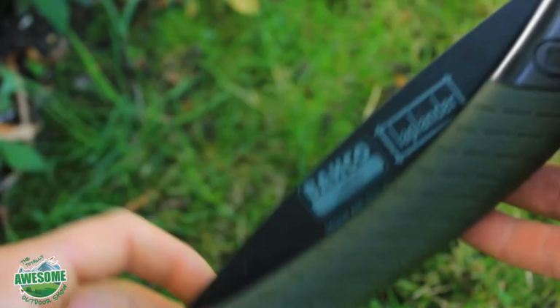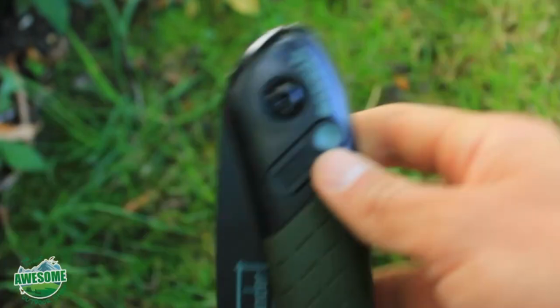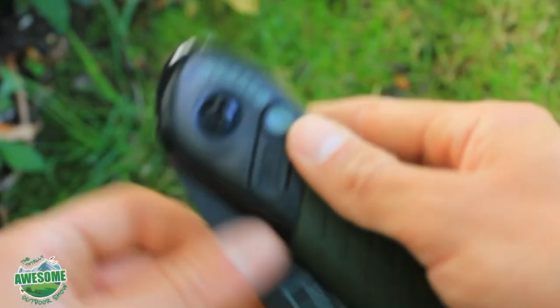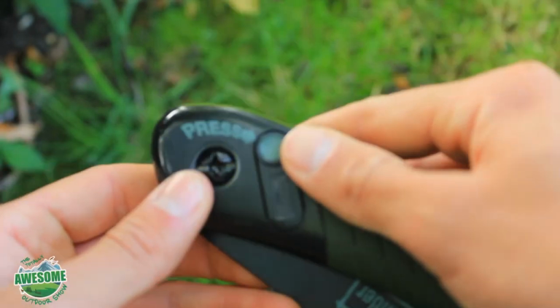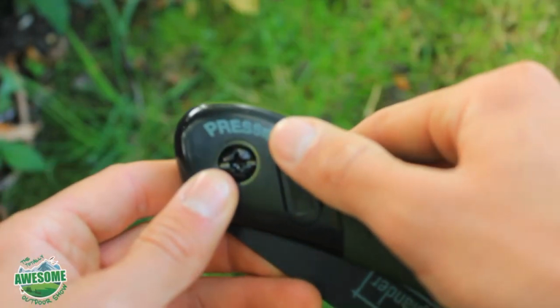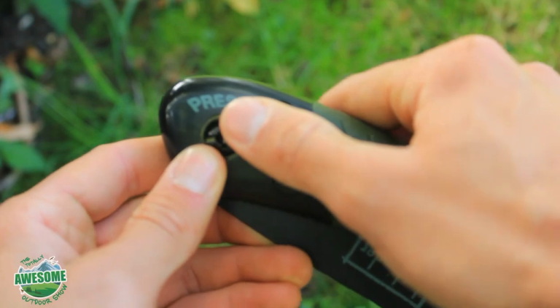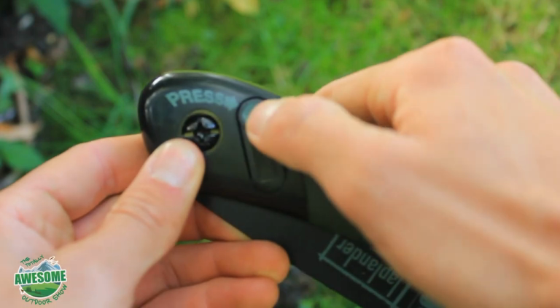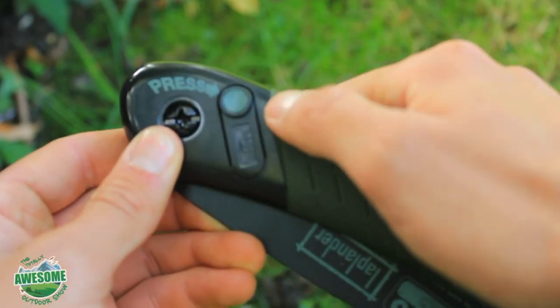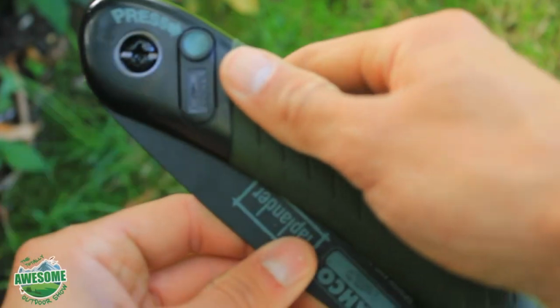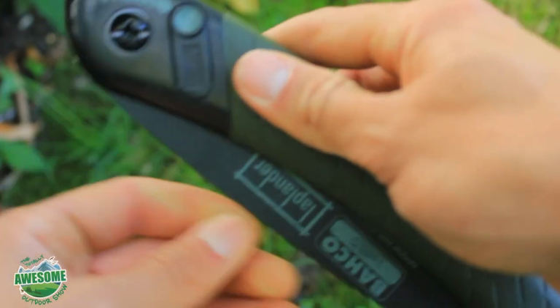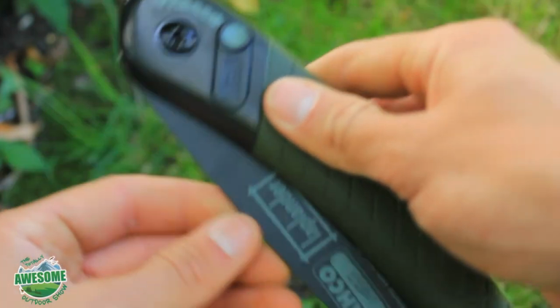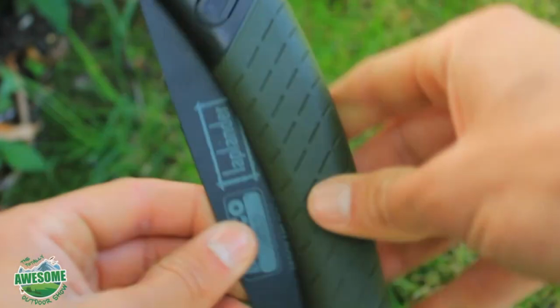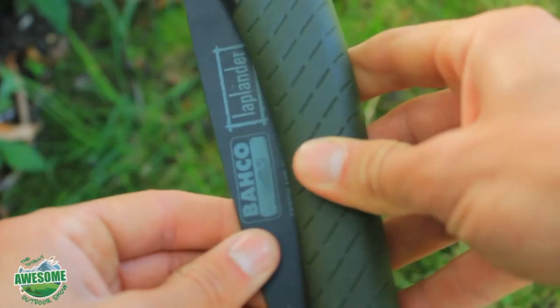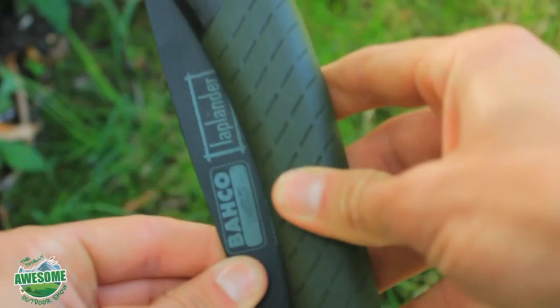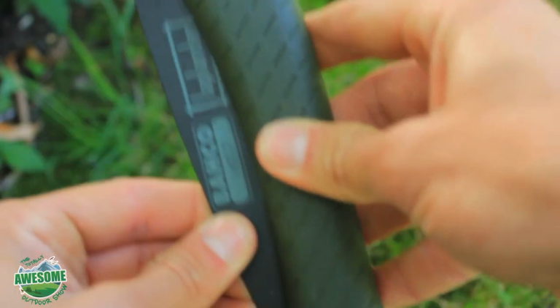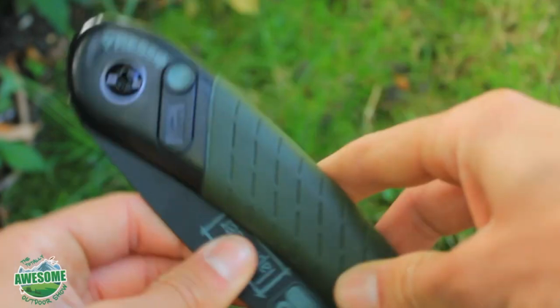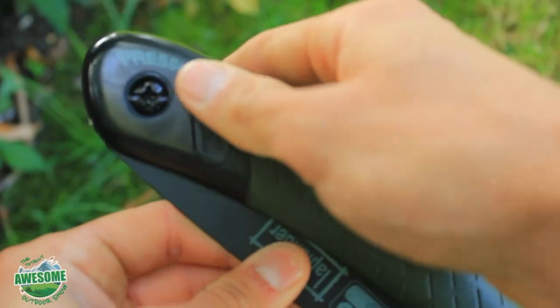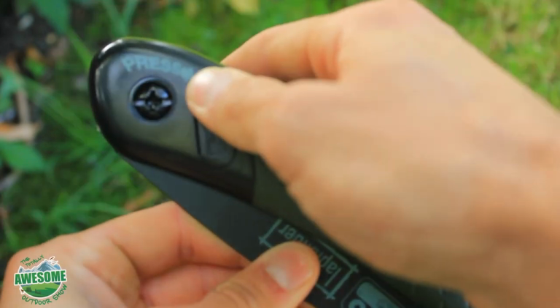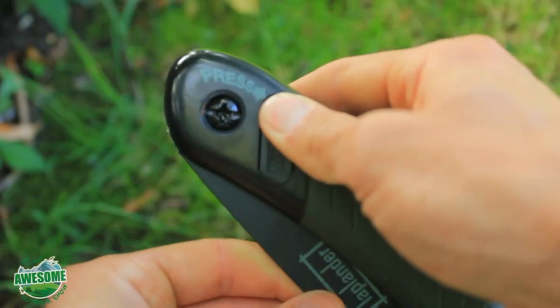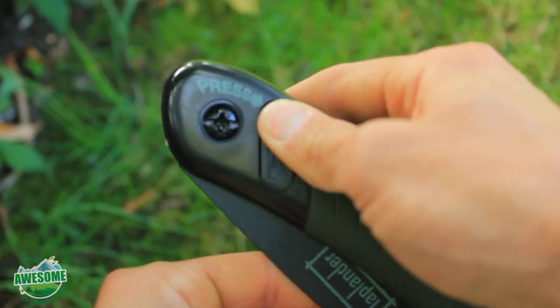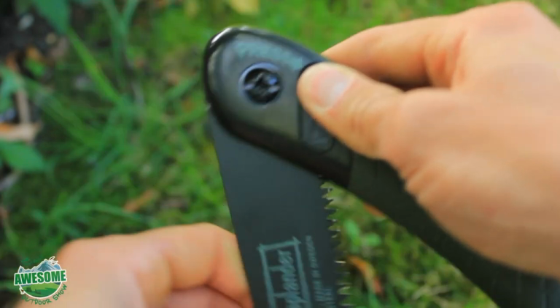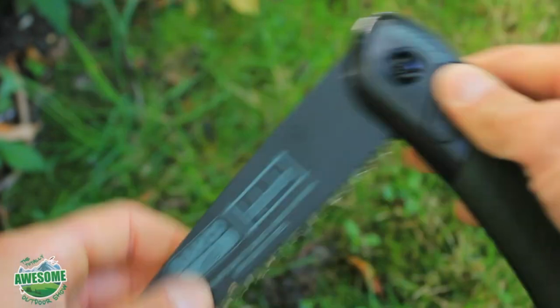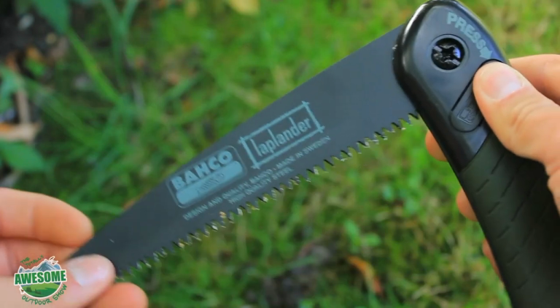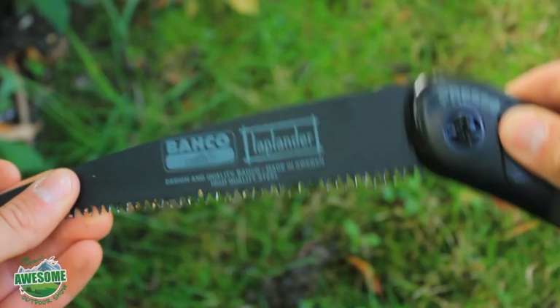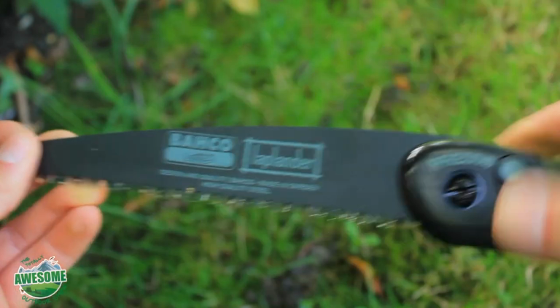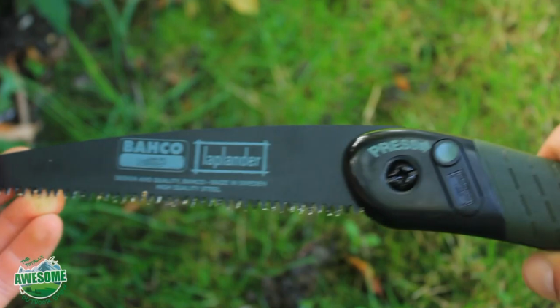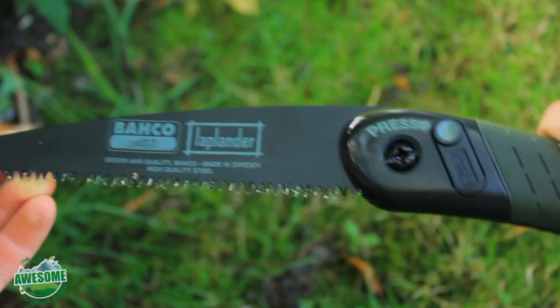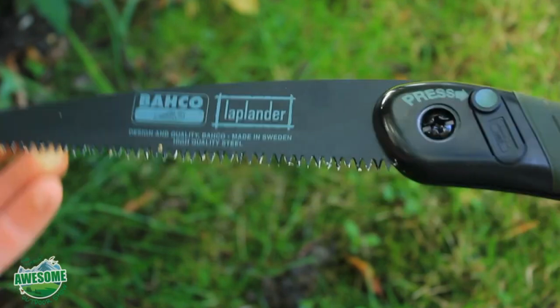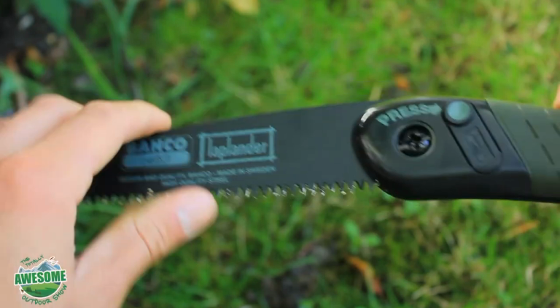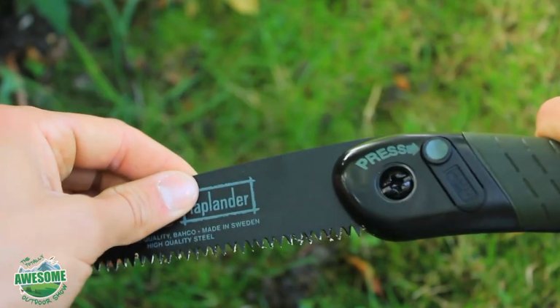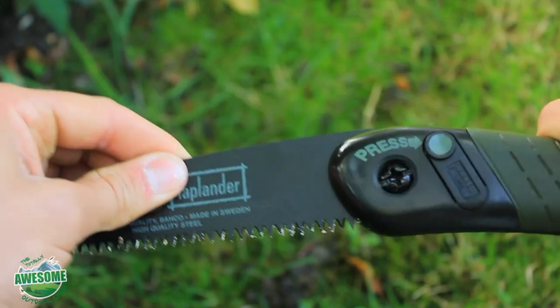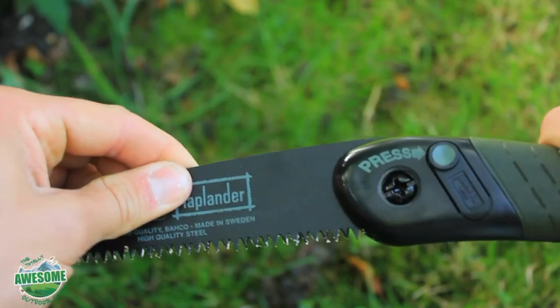The blade itself has a press-blocking mechanism. It locks both when closed — it's locked at the moment — and you push that button down to open it. It also locks when opened, so it cannot fold back down.